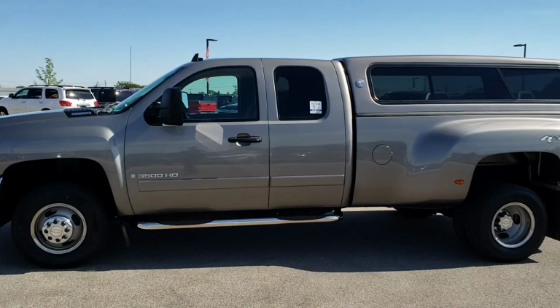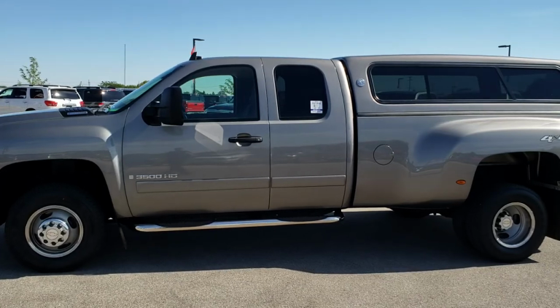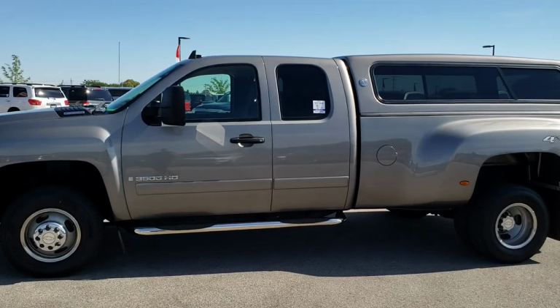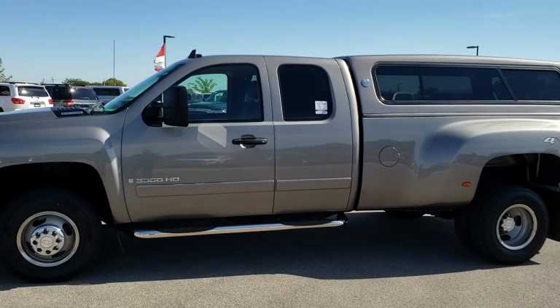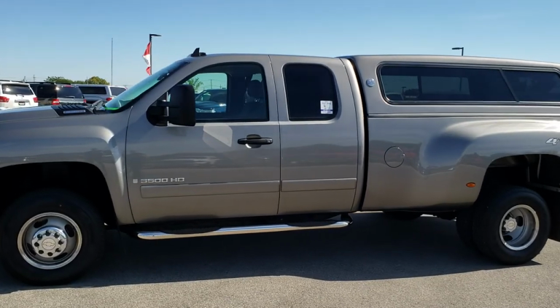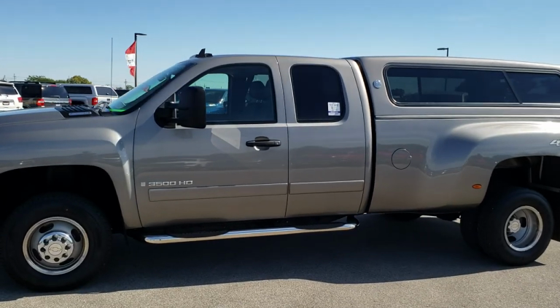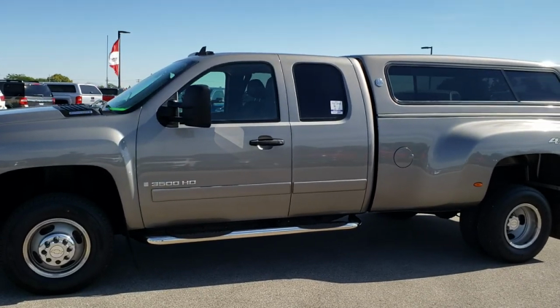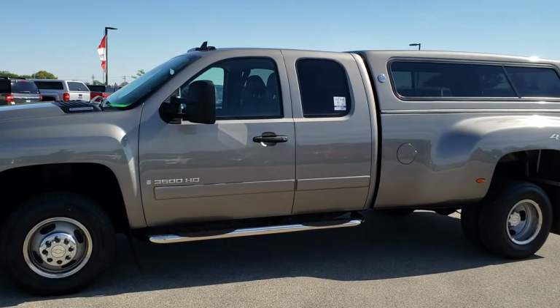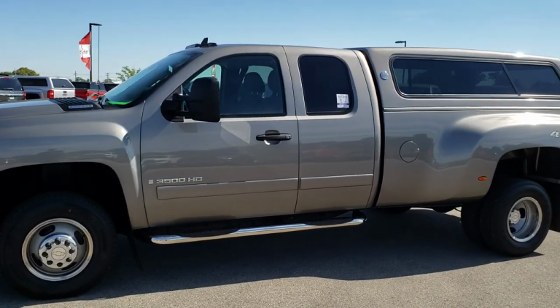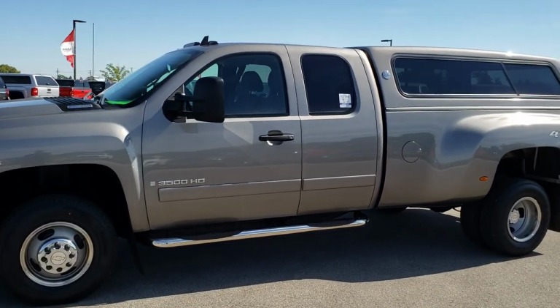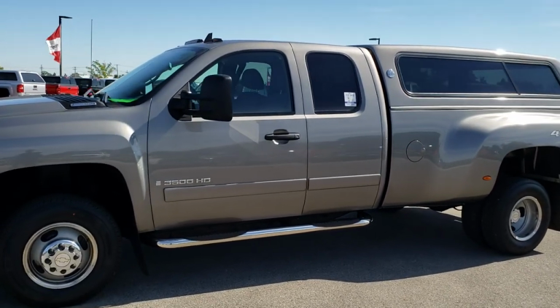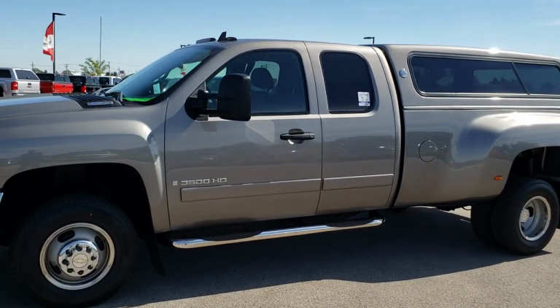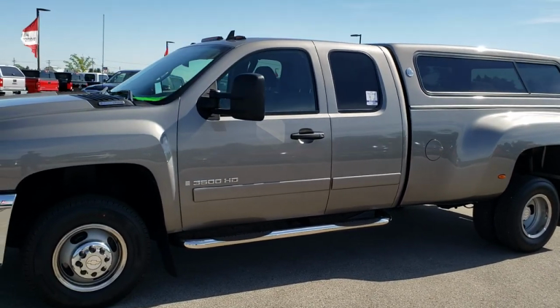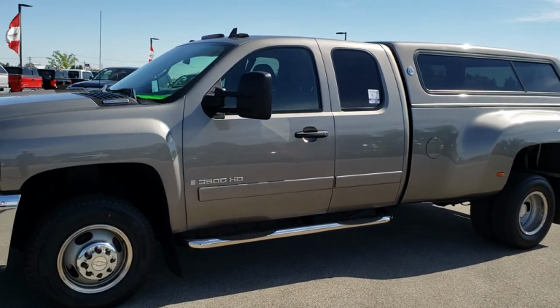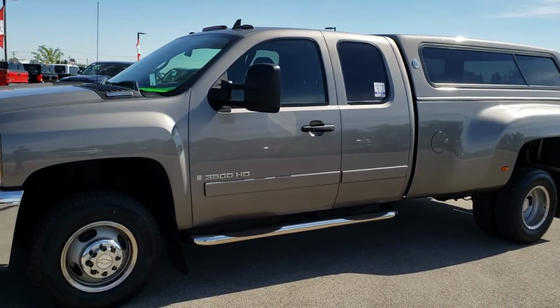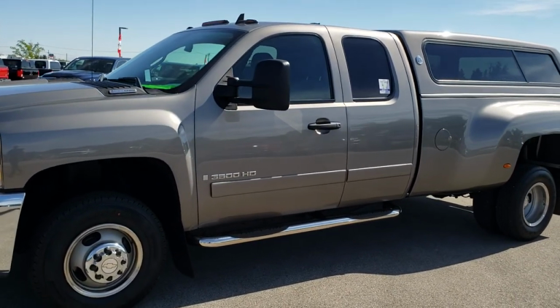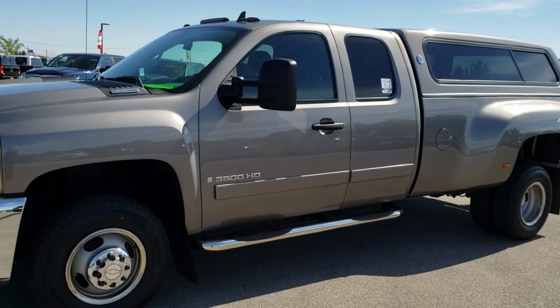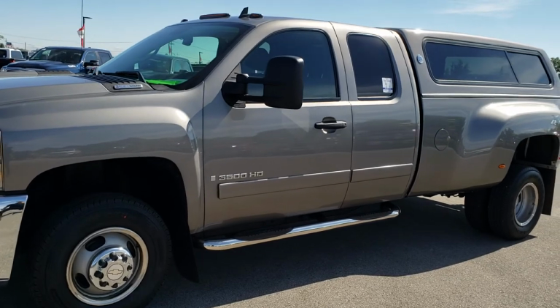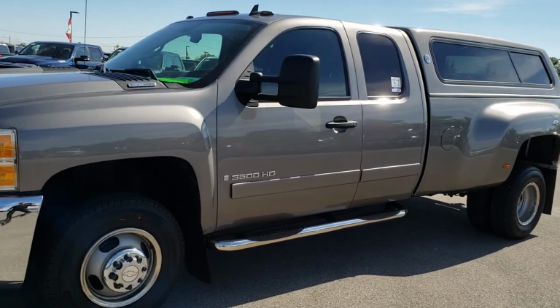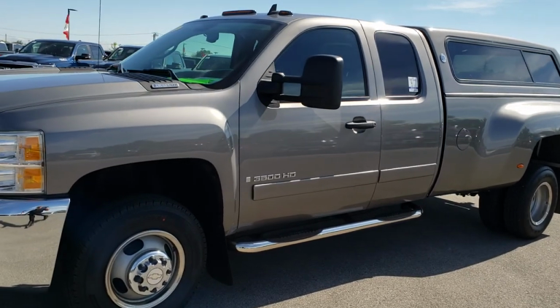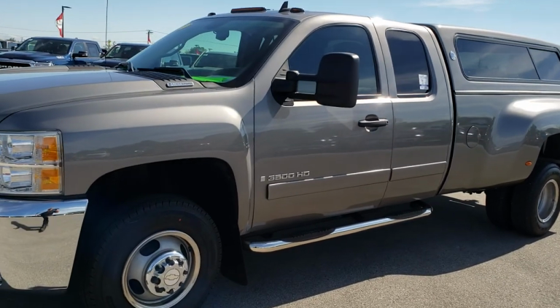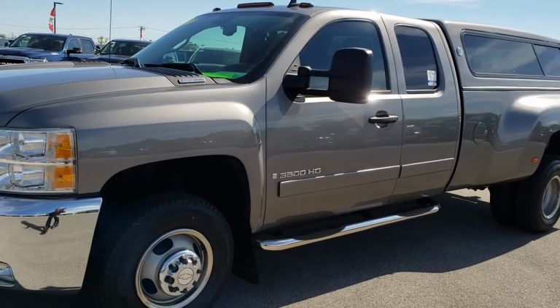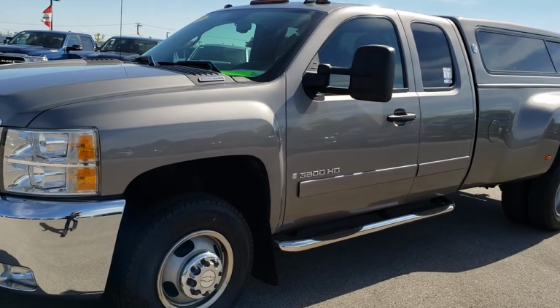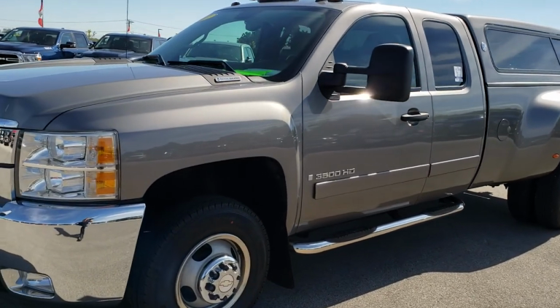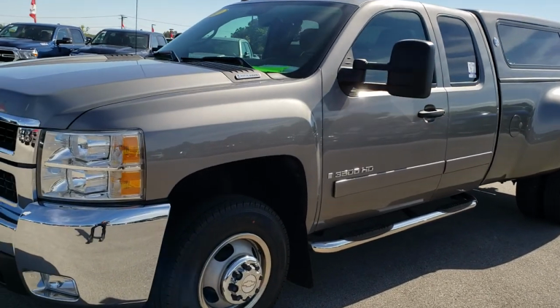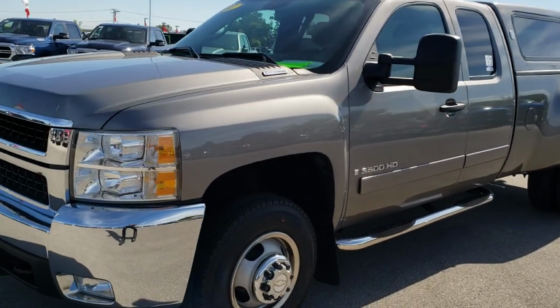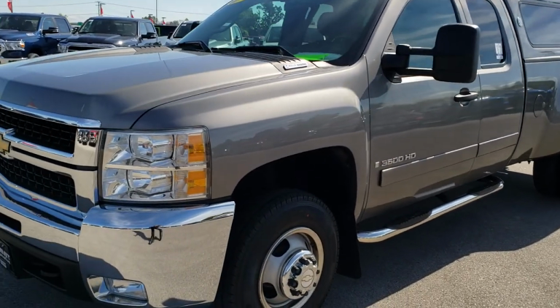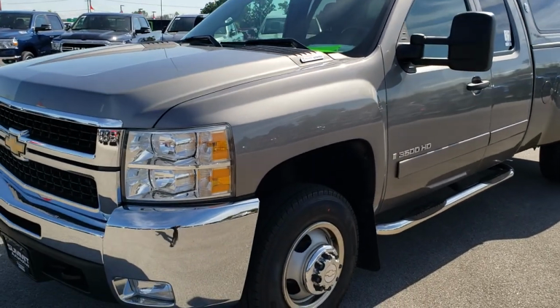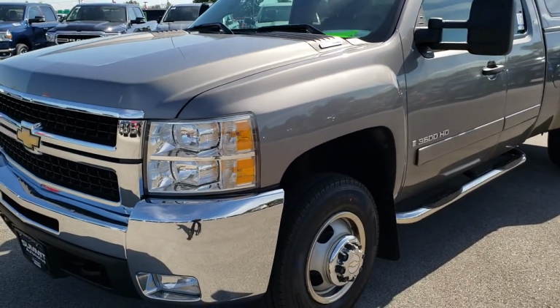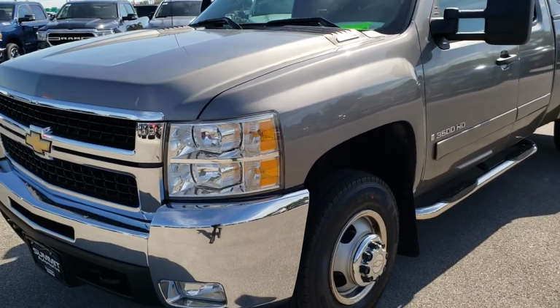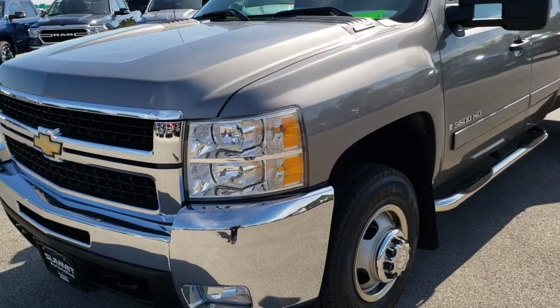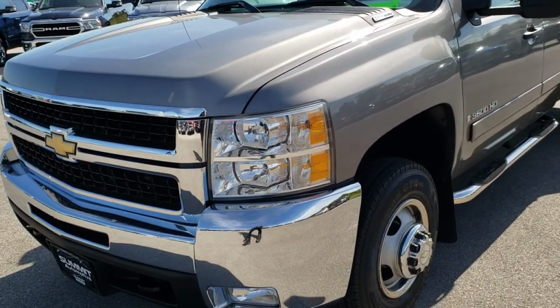This is stock number 8T64A. We are here at Summit Automotive in Fond du Lac, Wisconsin, your new and used heavy duty truck headquarters.